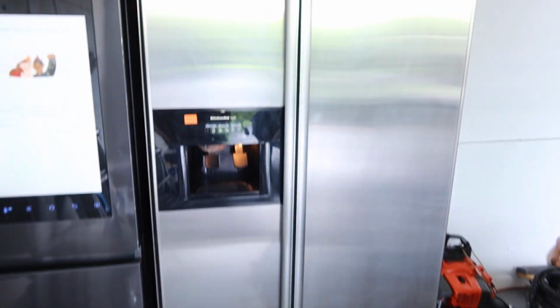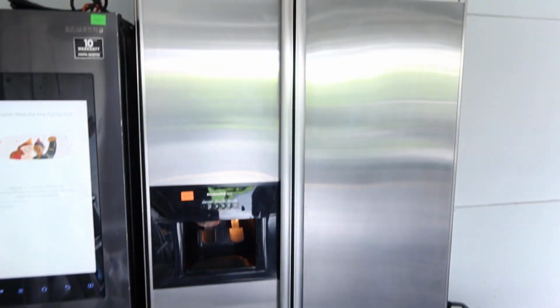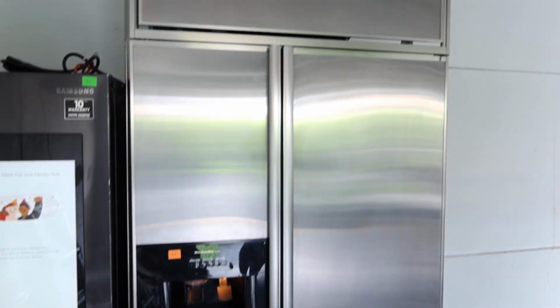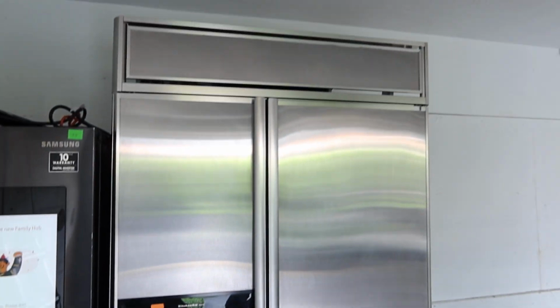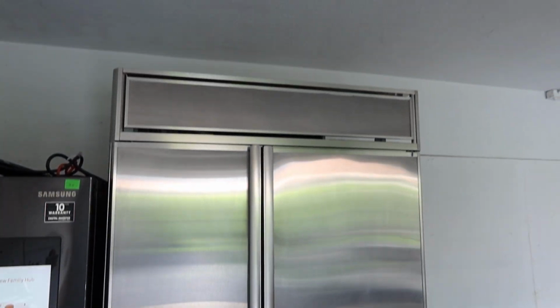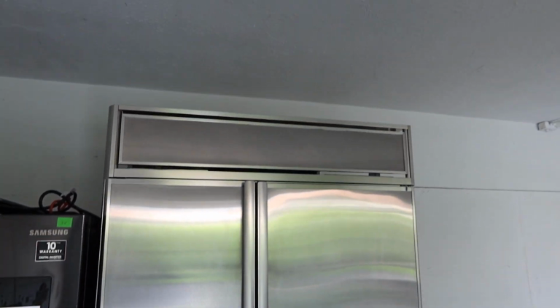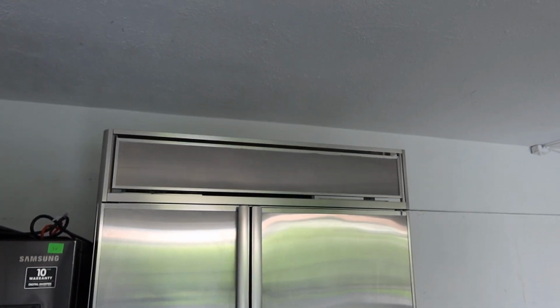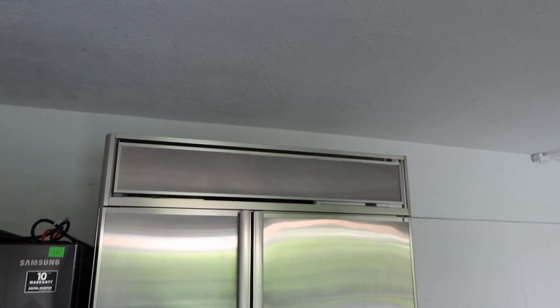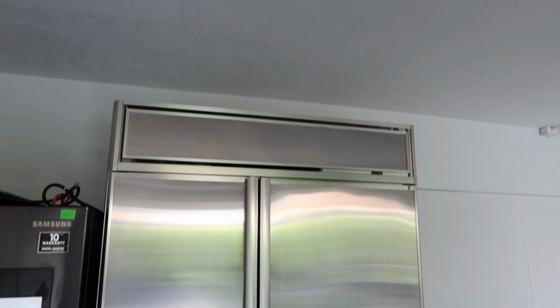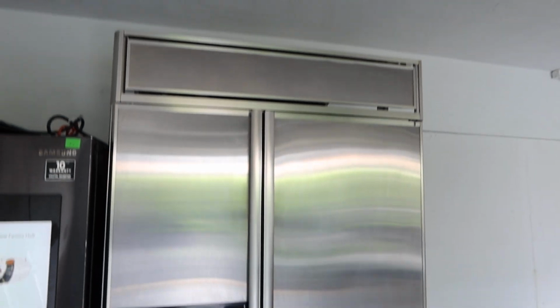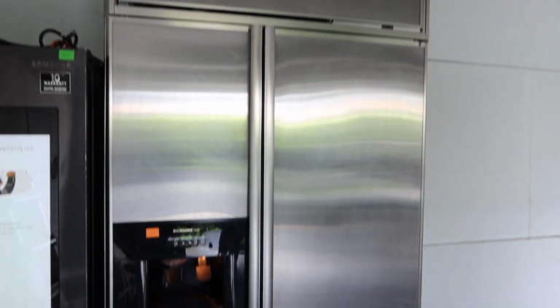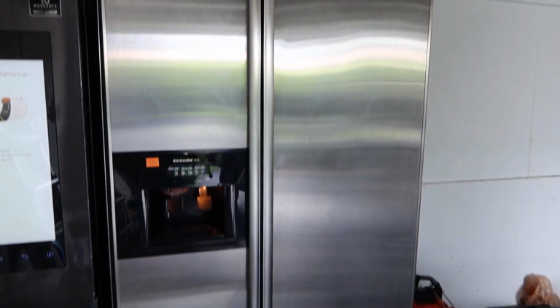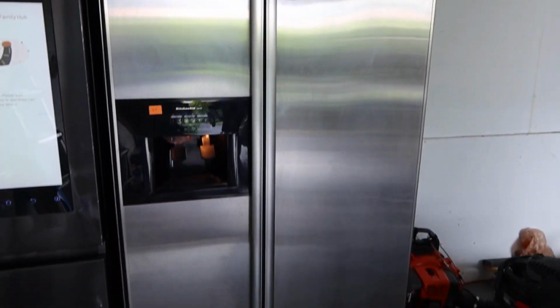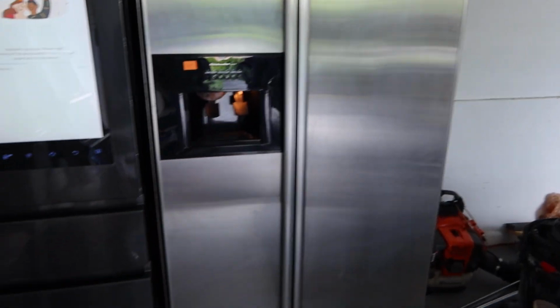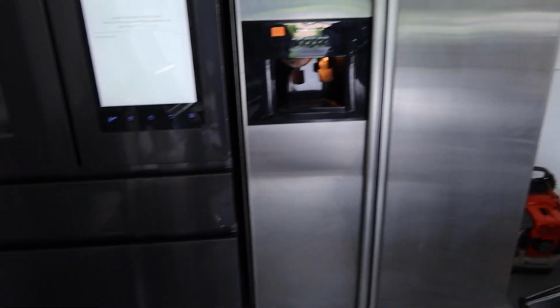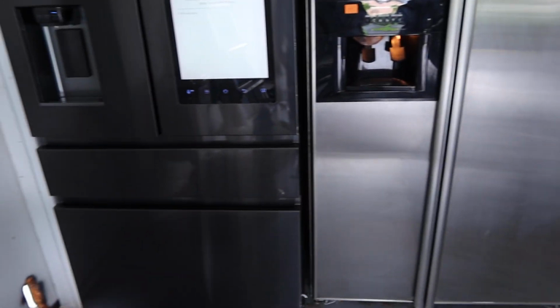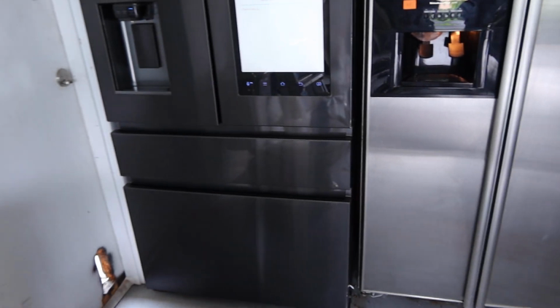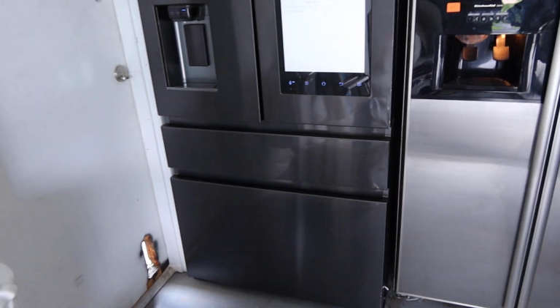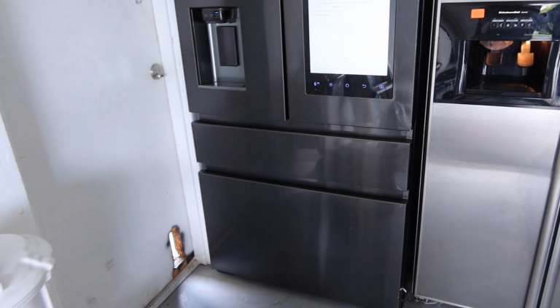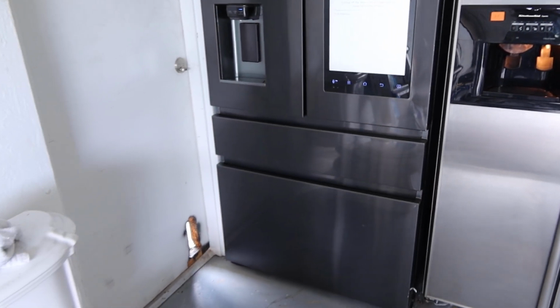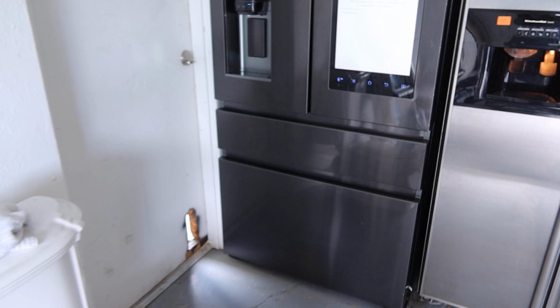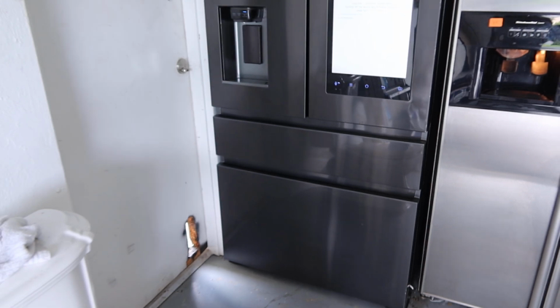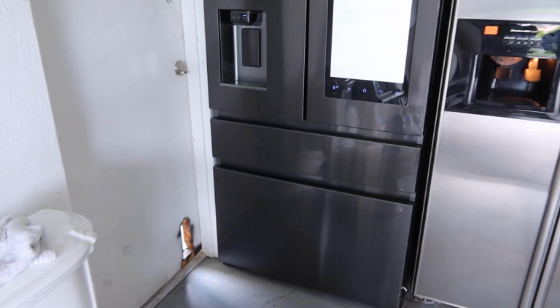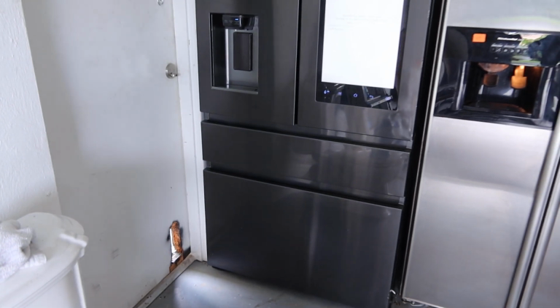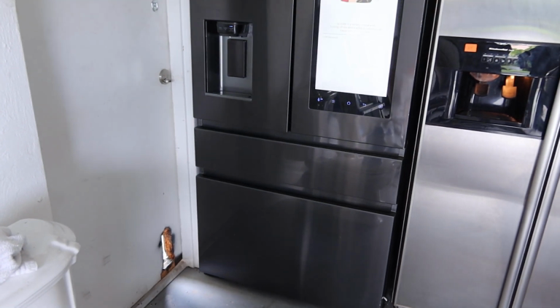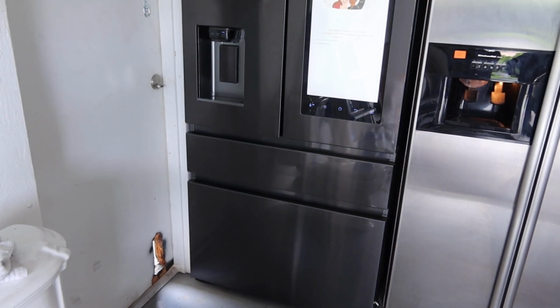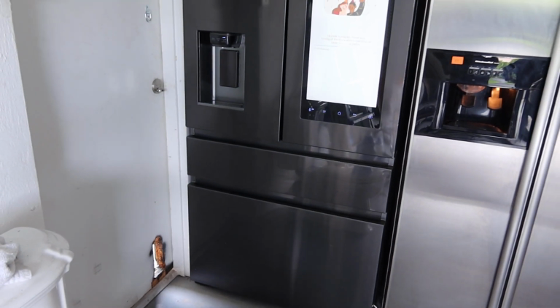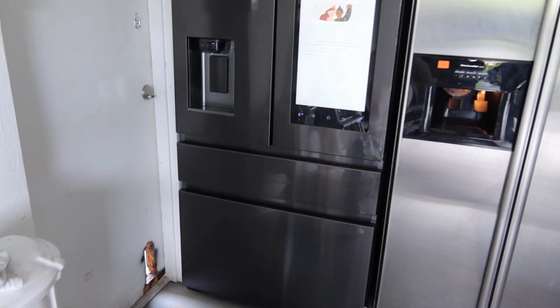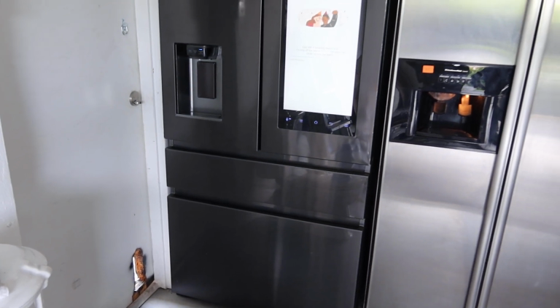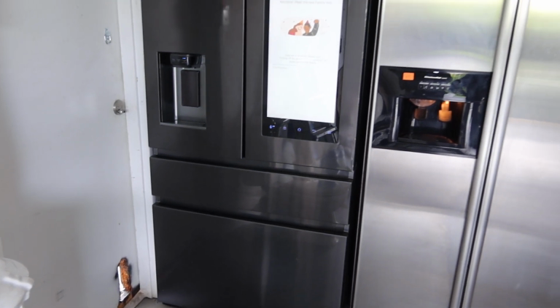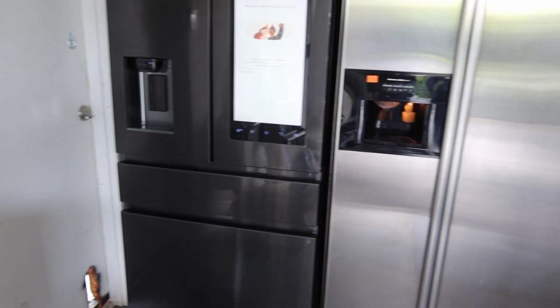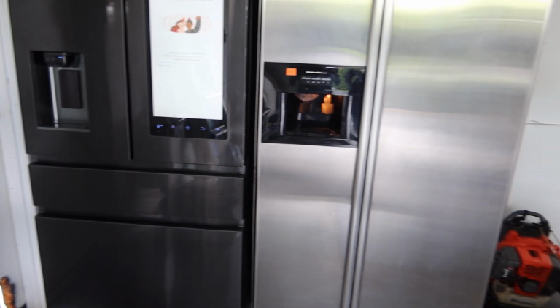Great party fridge, or if you want an upgrade for your house, you can do that too. And then we also have Lot 134, the Samsung Family Hub refrigerator — we took a separate video for that.